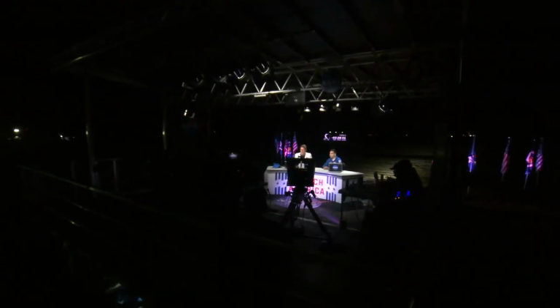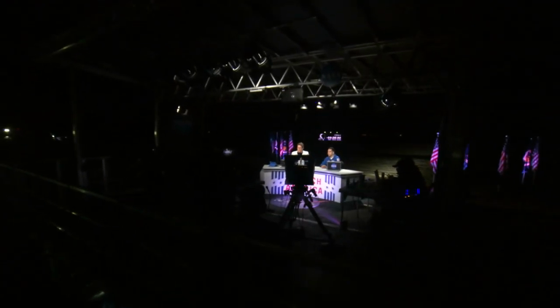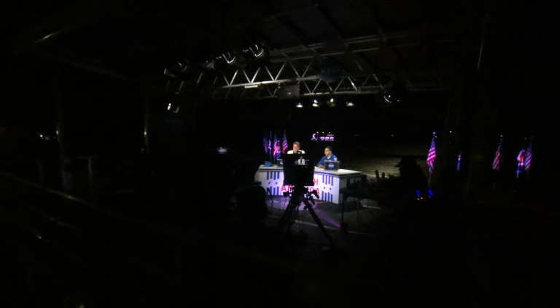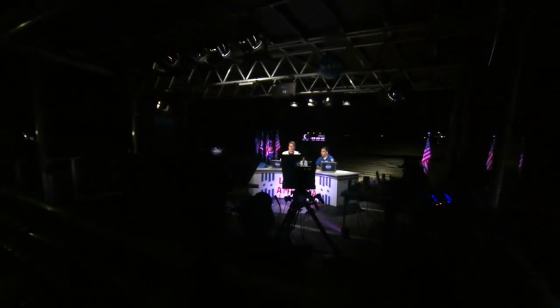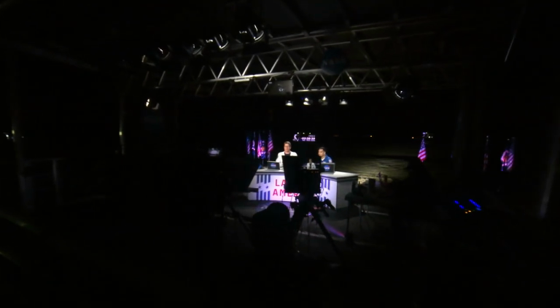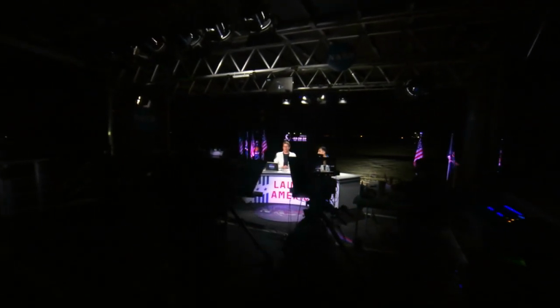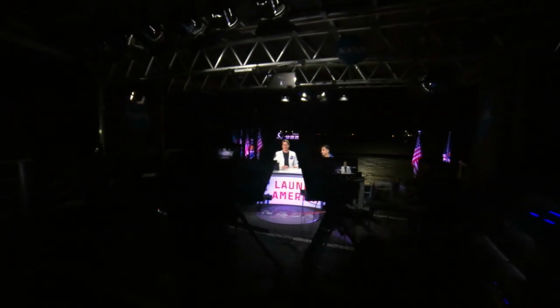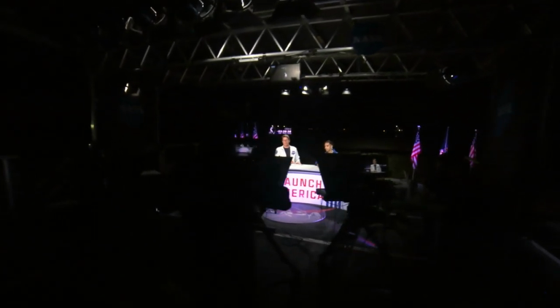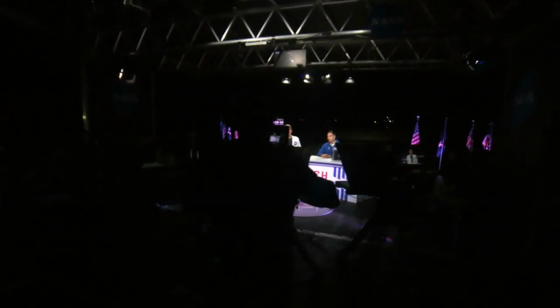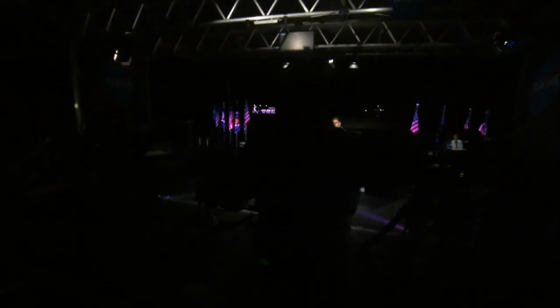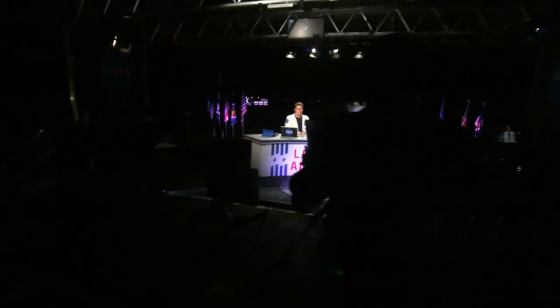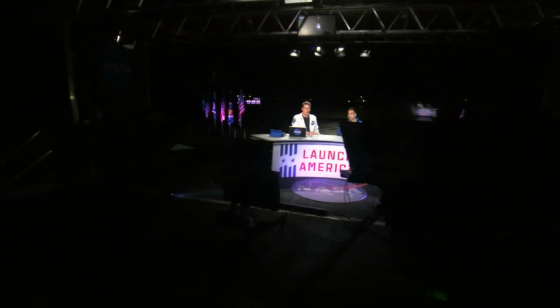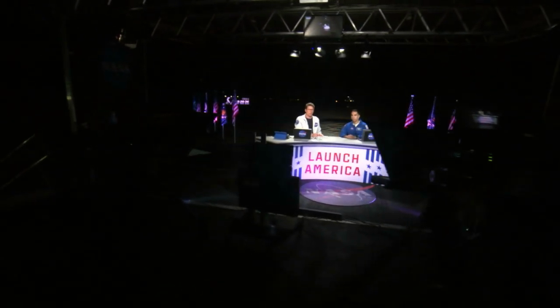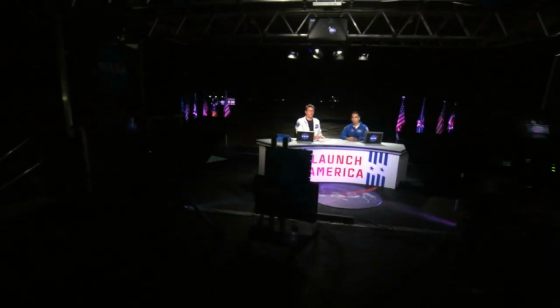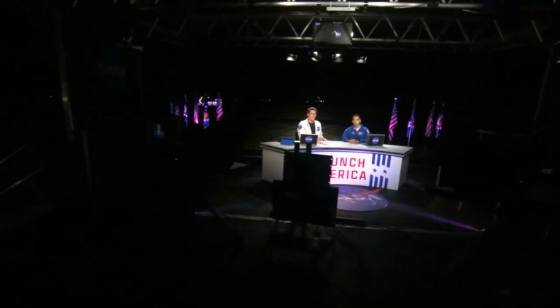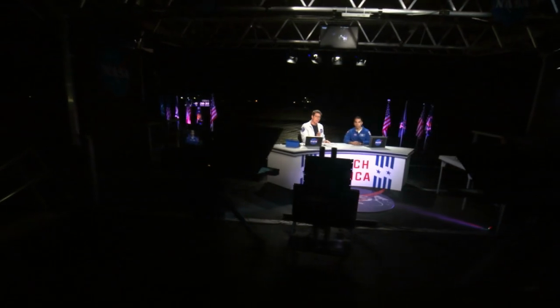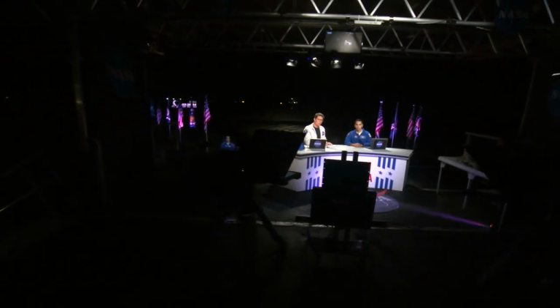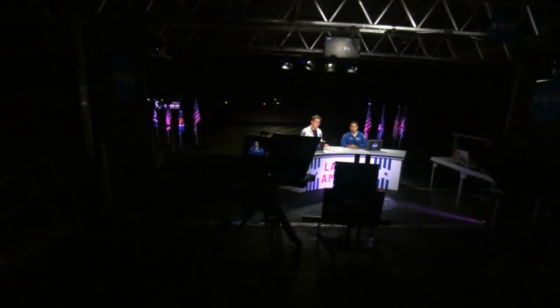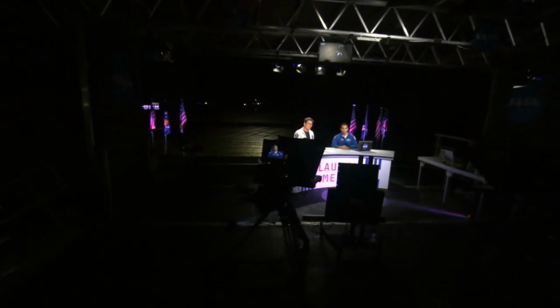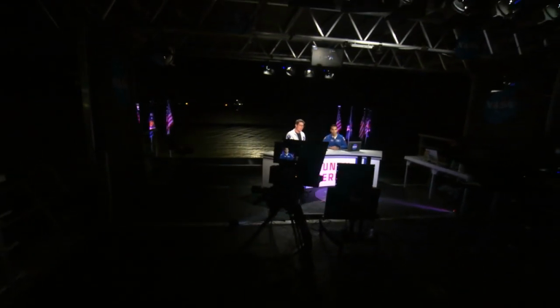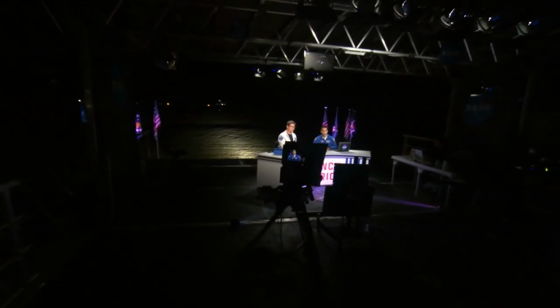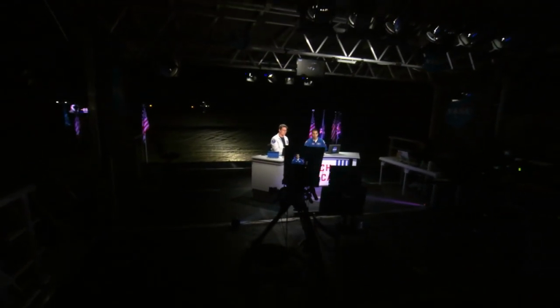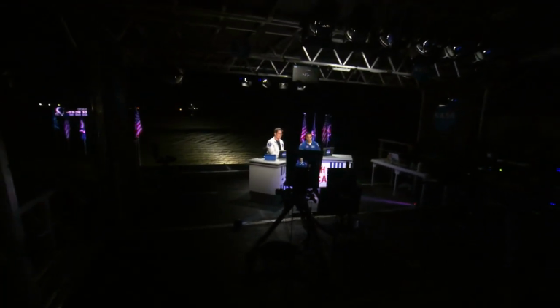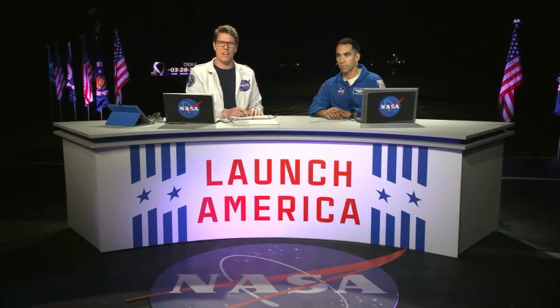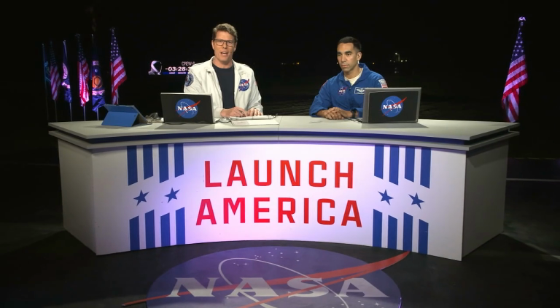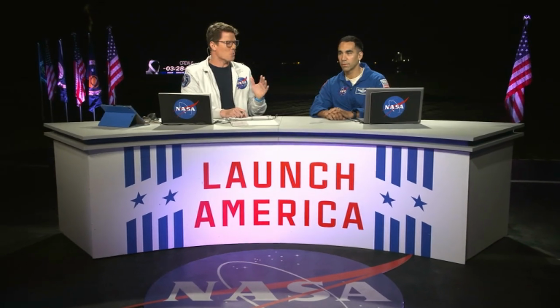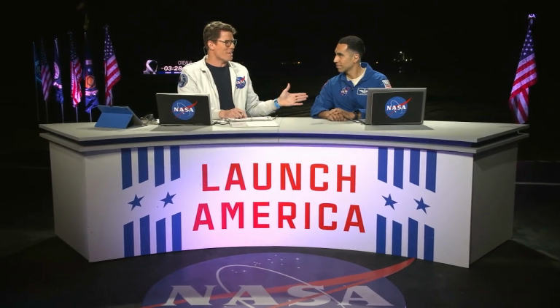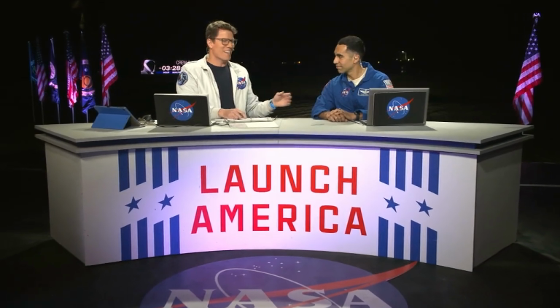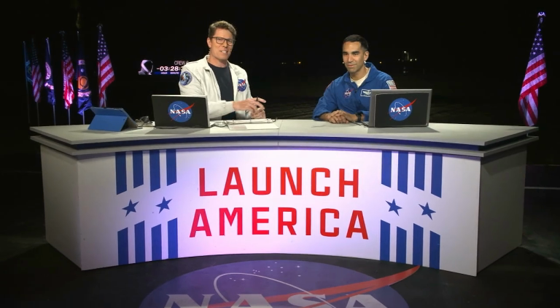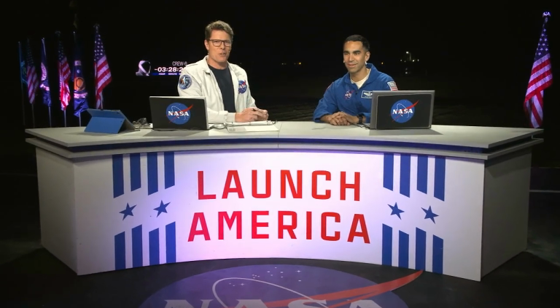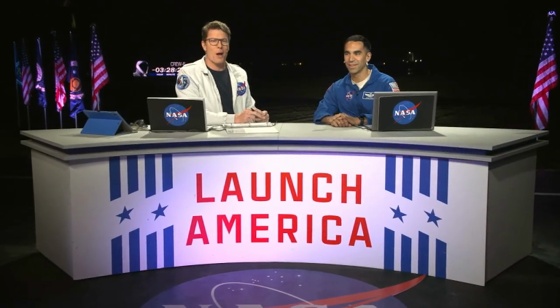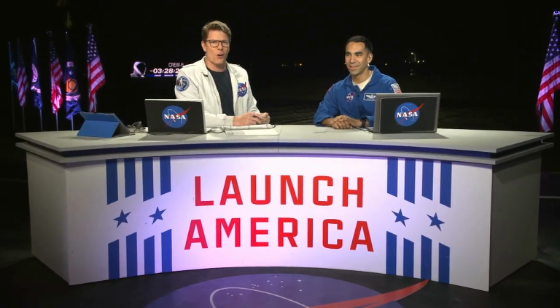Welcome to the Kennedy Space Center in Florida for live coverage of NASA and SpaceX's launch of Crew-6, now streaming in 4K resolution. I'm NASA's Daryl Nail, and with me is NASA astronaut Raja Chari.